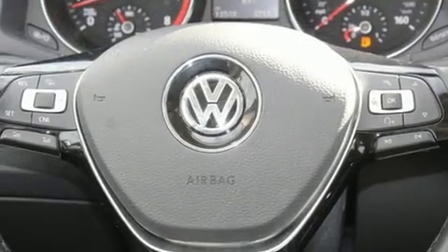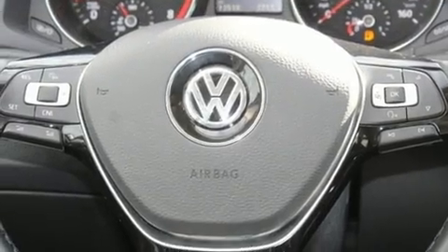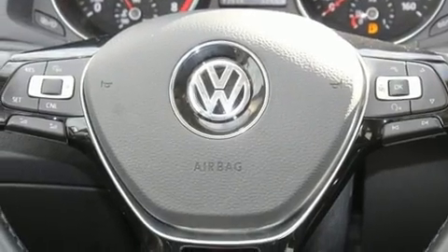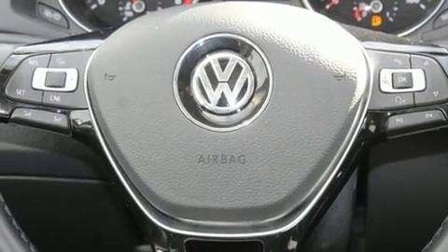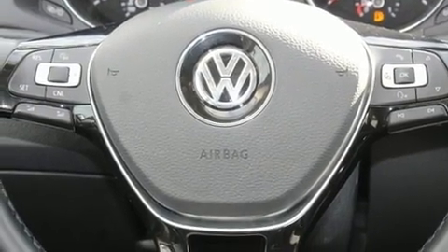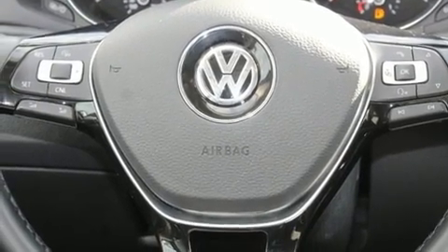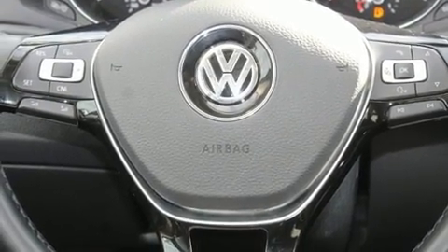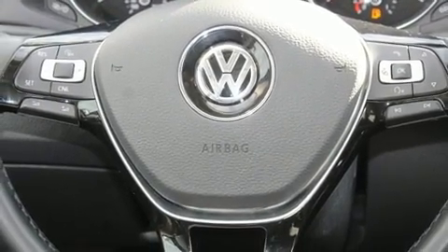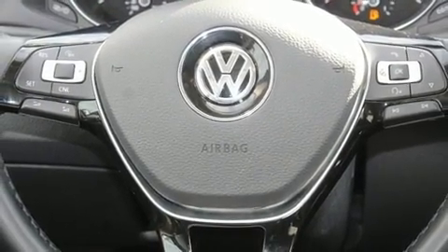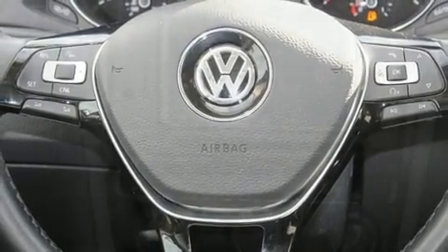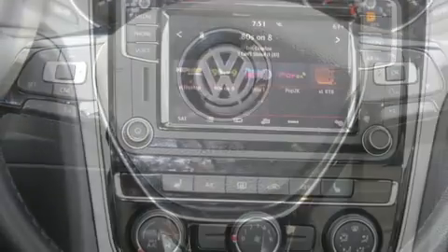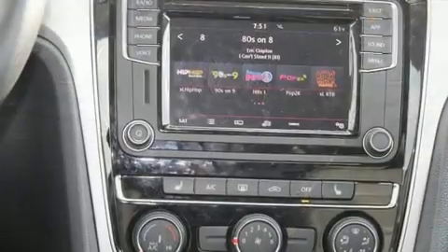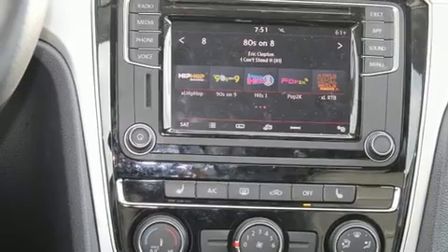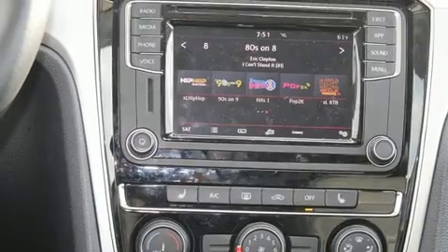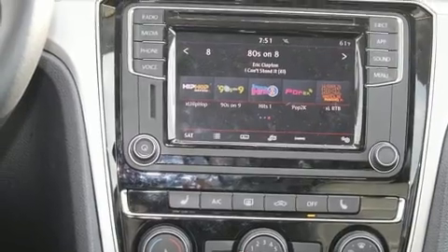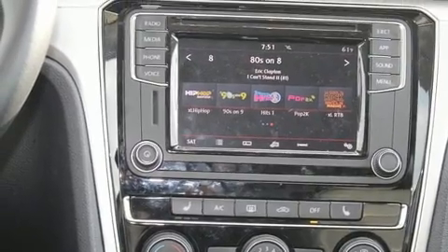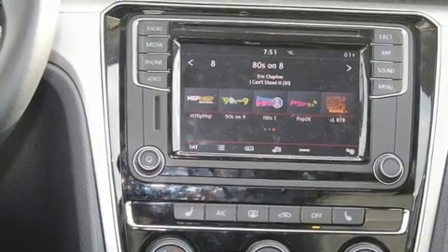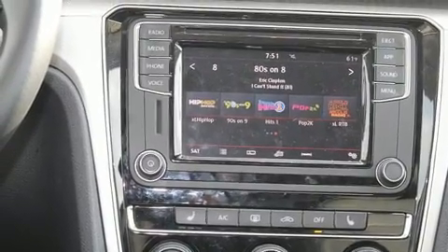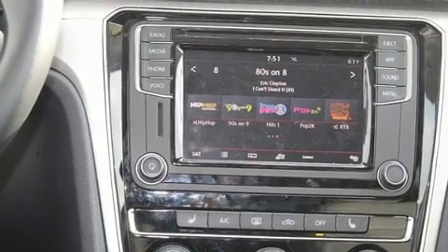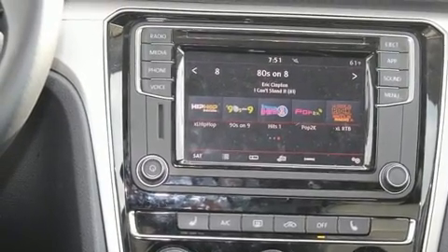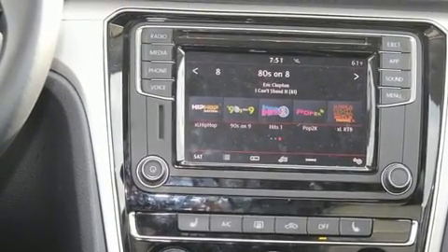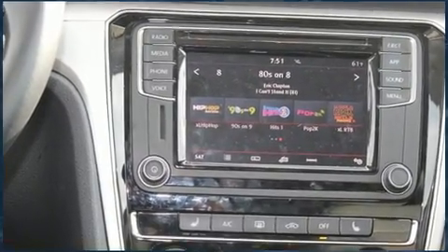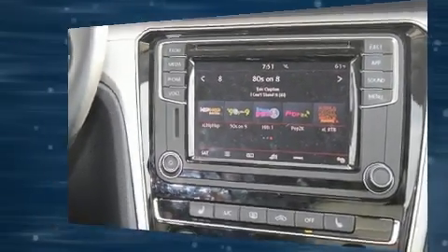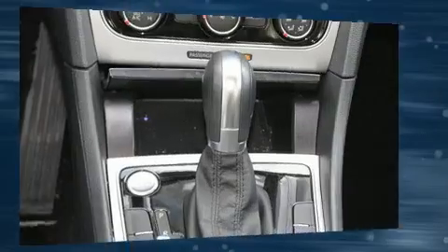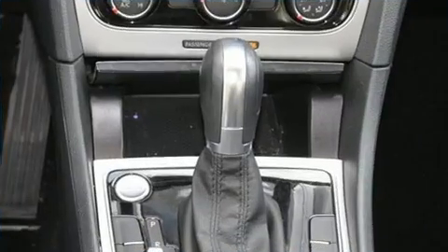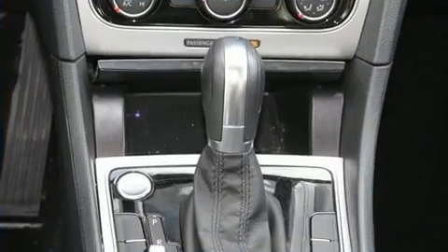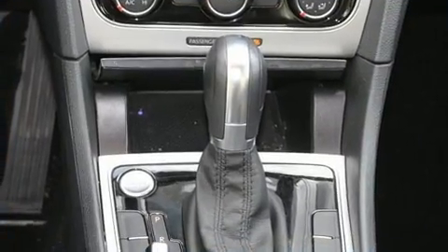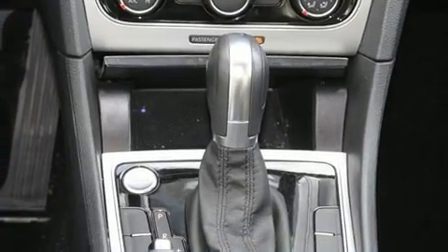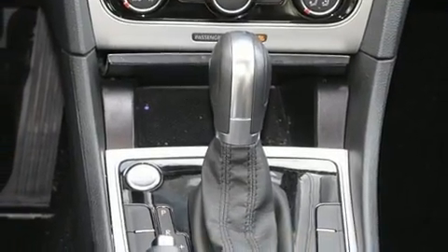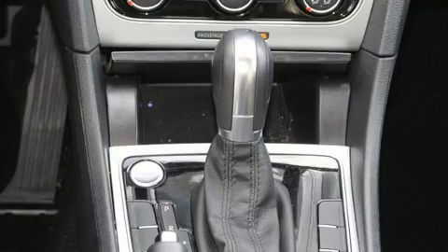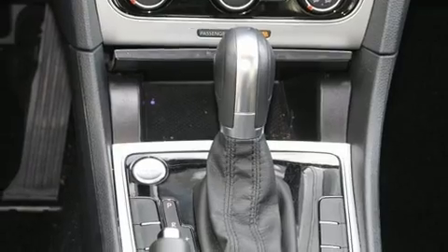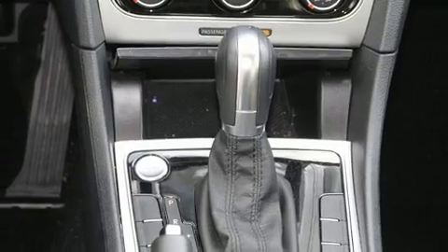Top features include air conditioning, front and rear reading lights, one-touch window functionality, variably intermittent wipers, blind spot sensor, remote keyless entry, and cruise control.